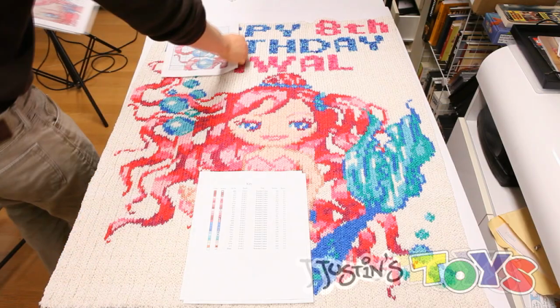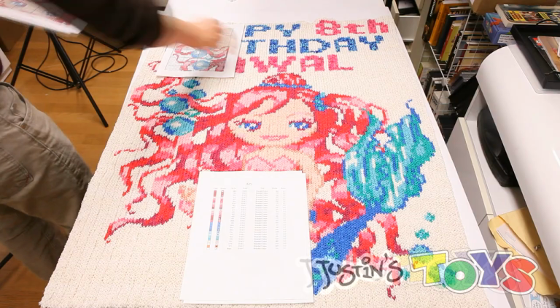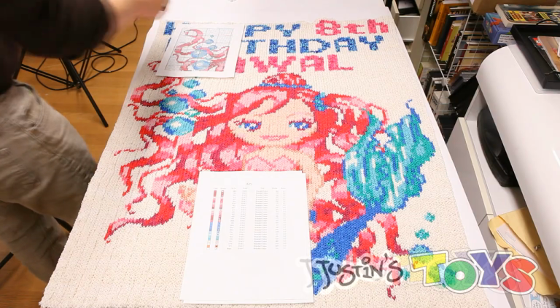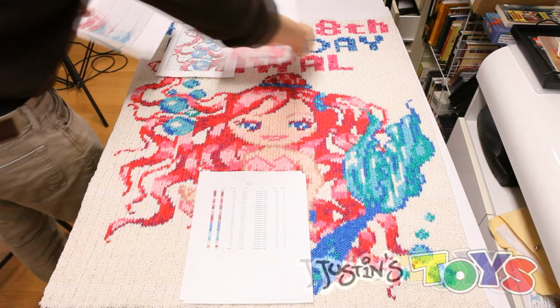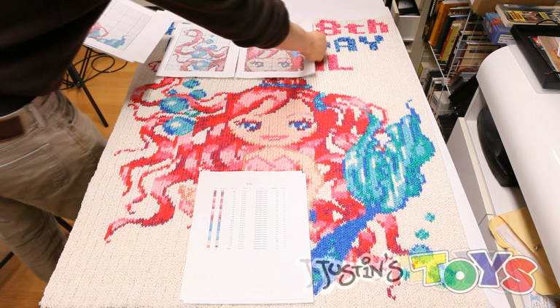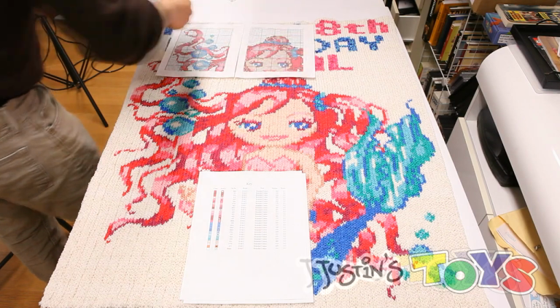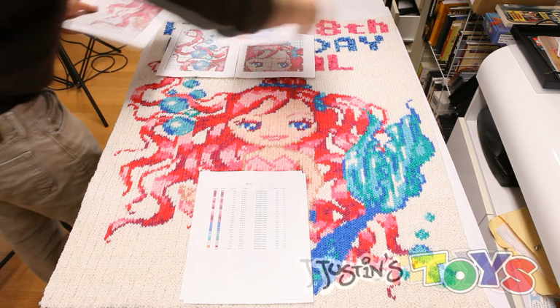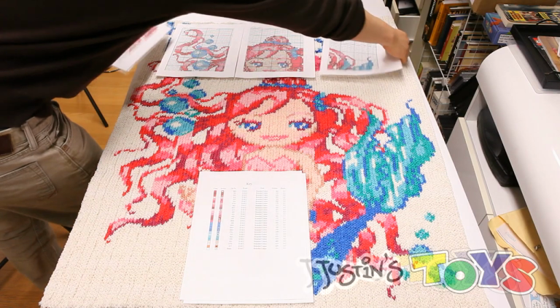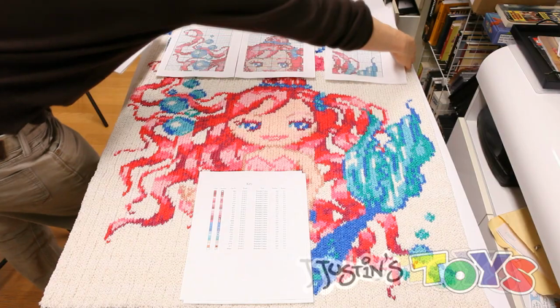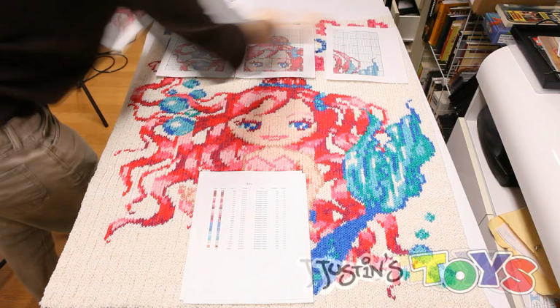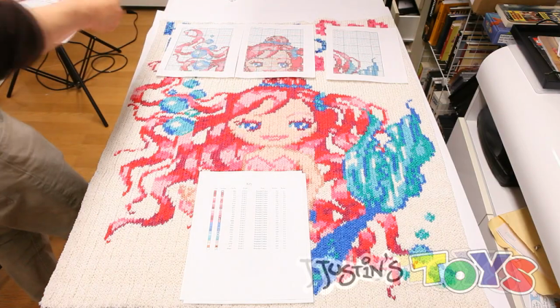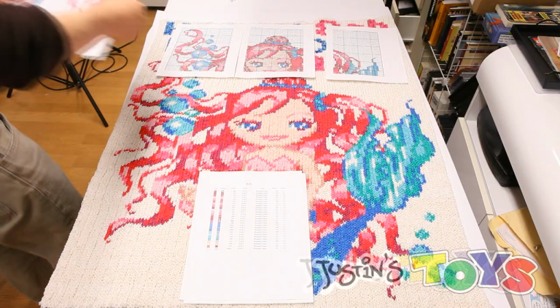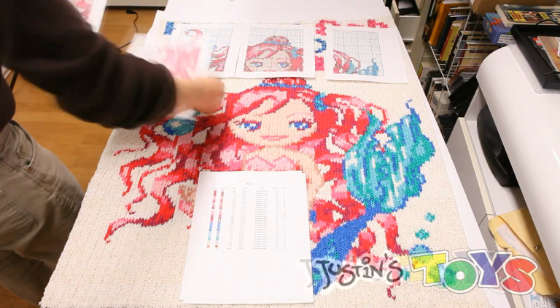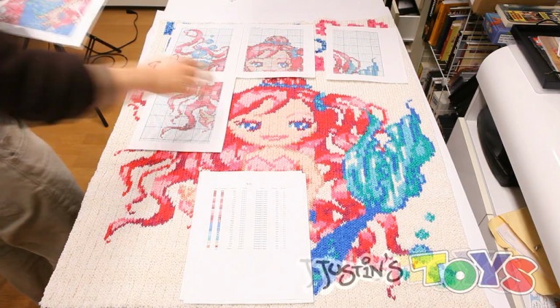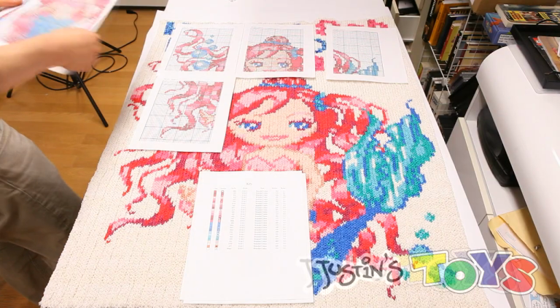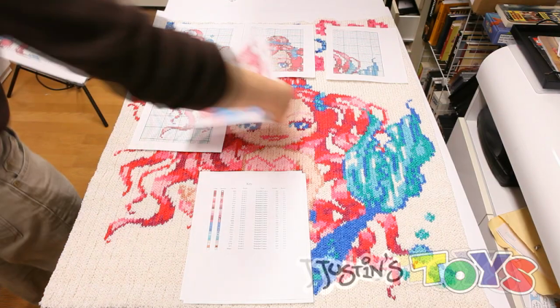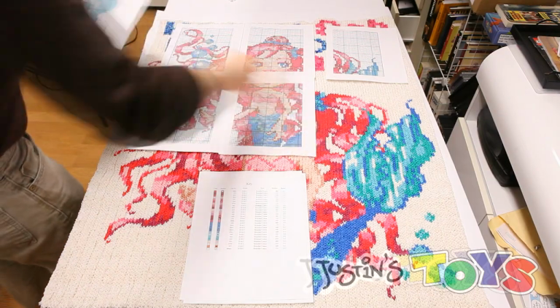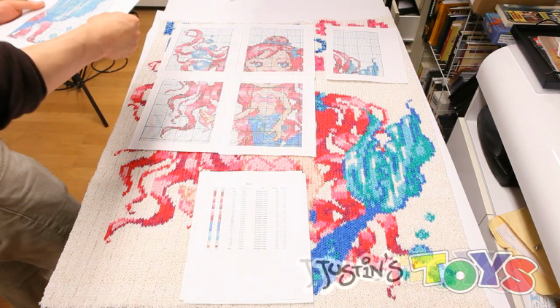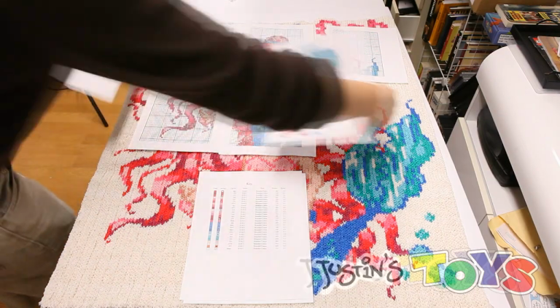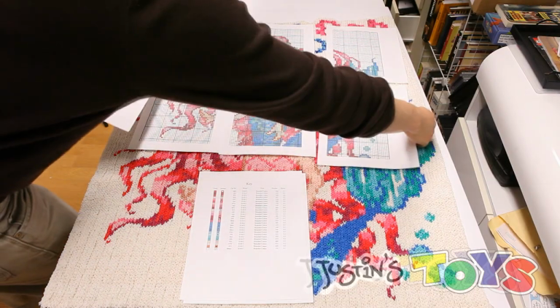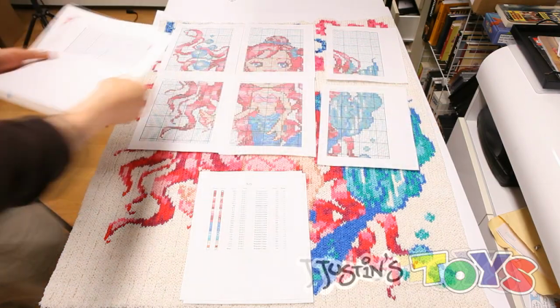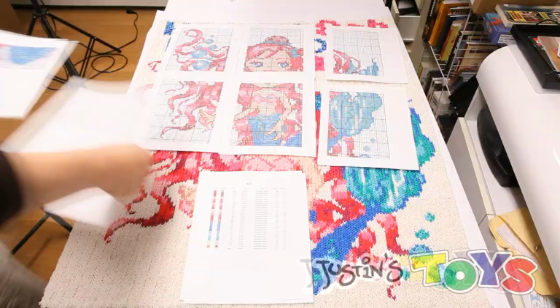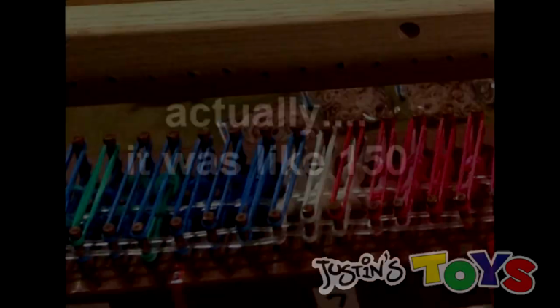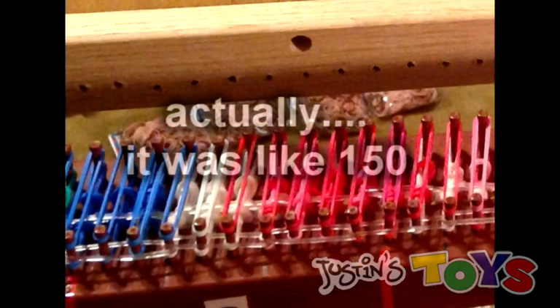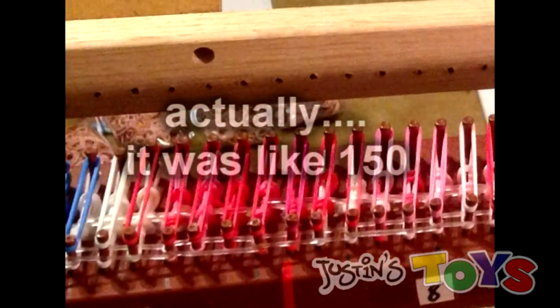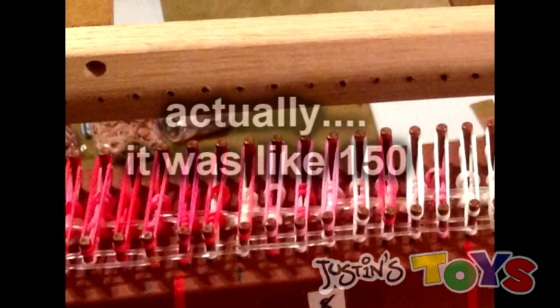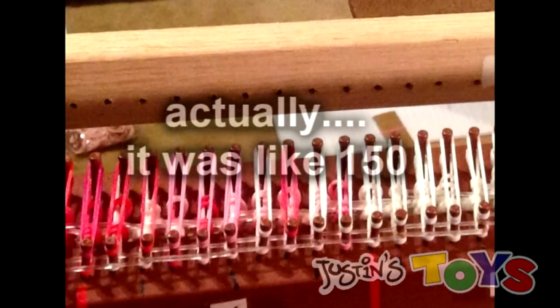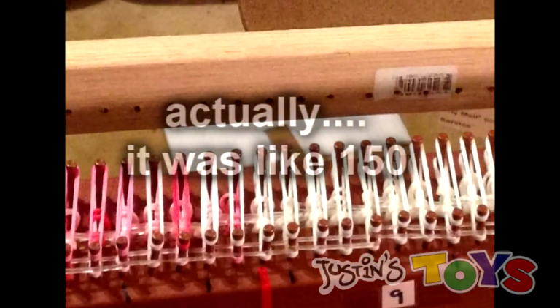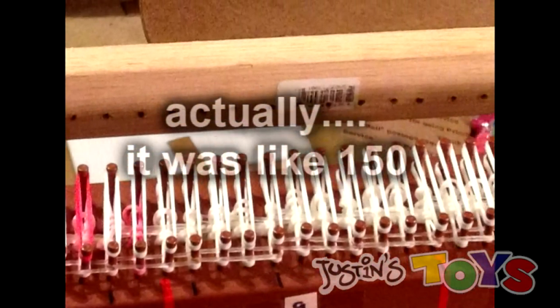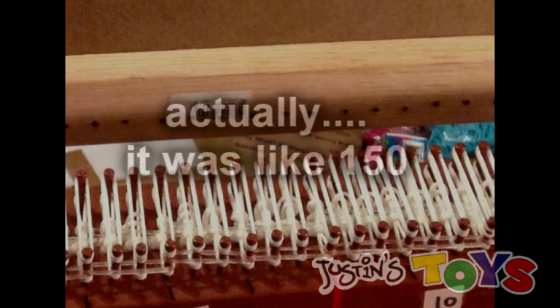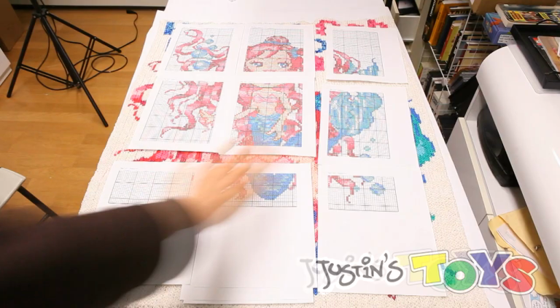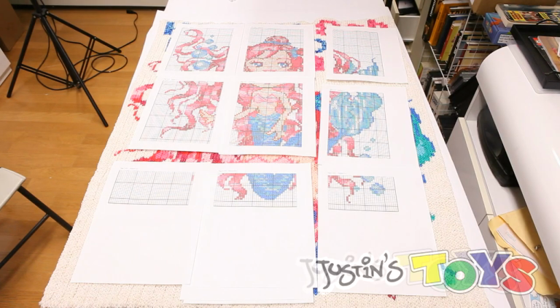Each horizontal line on the graph represents one row, and we made a custom loom that measured a hundred rows wide so we could make this mural just like the name bracelet.